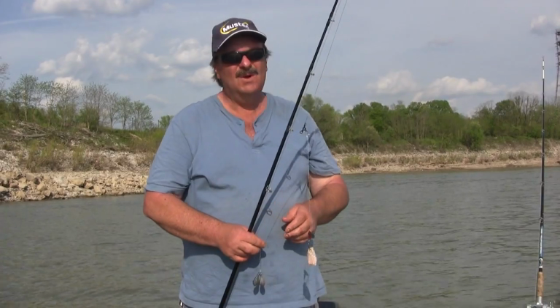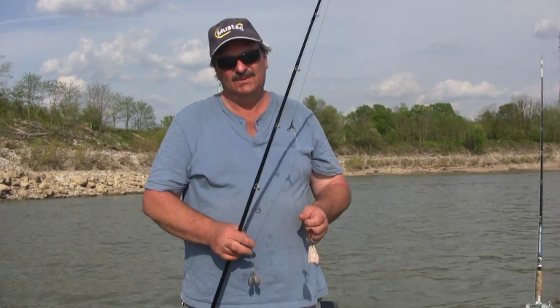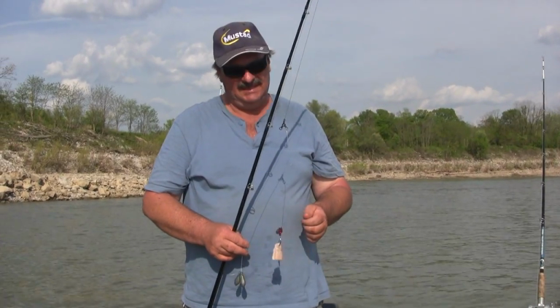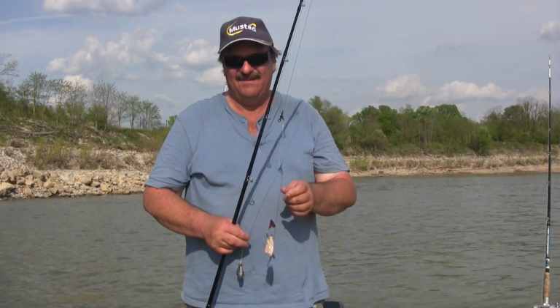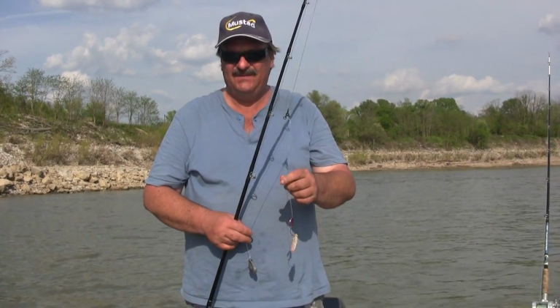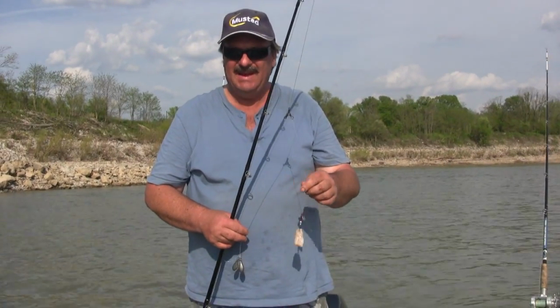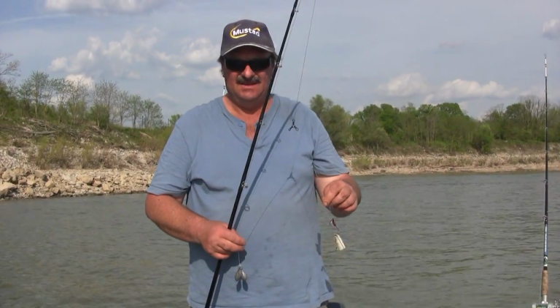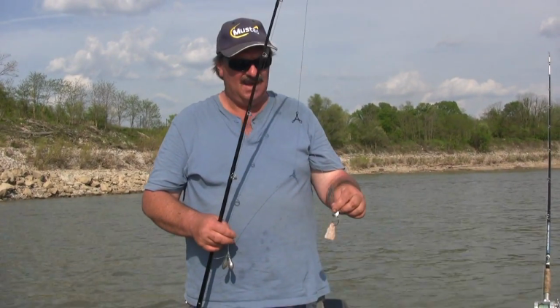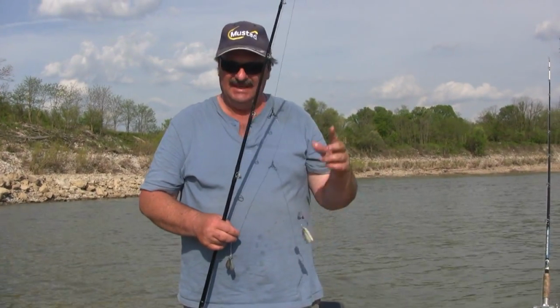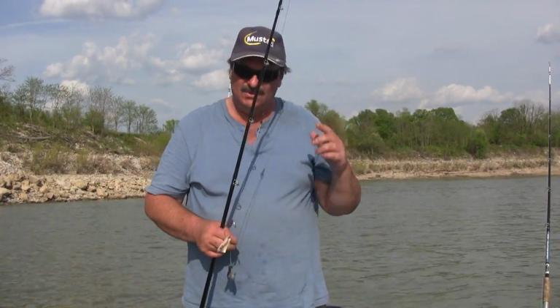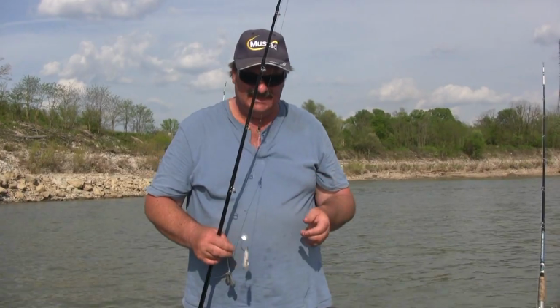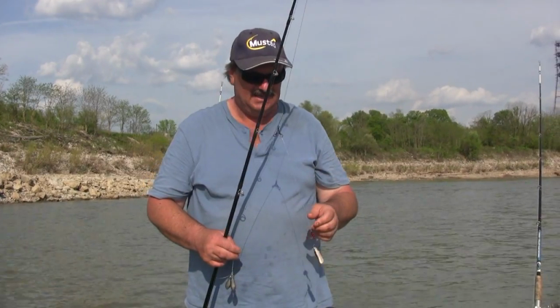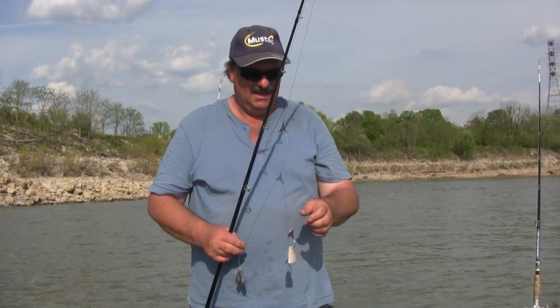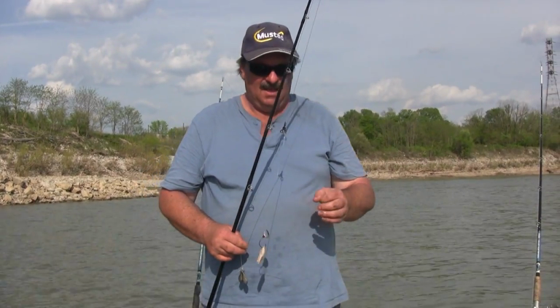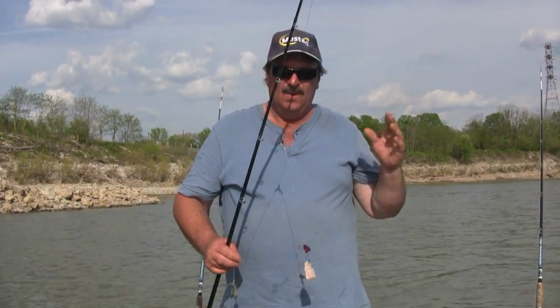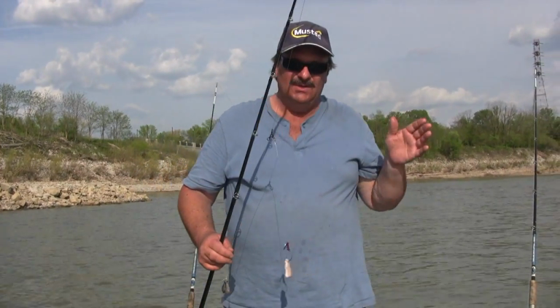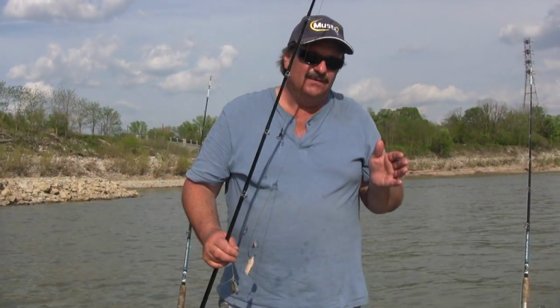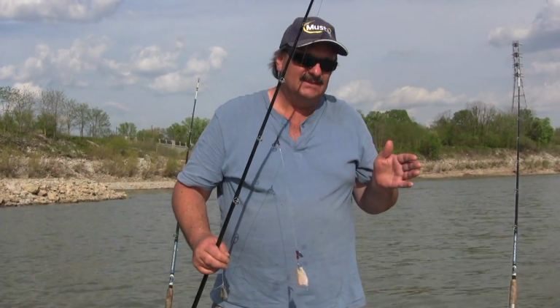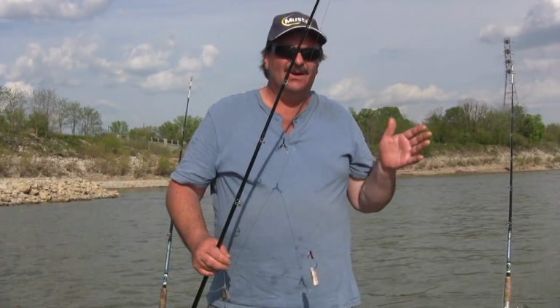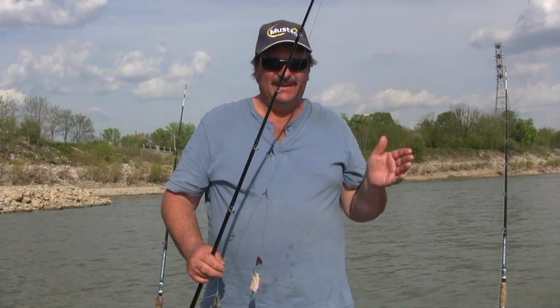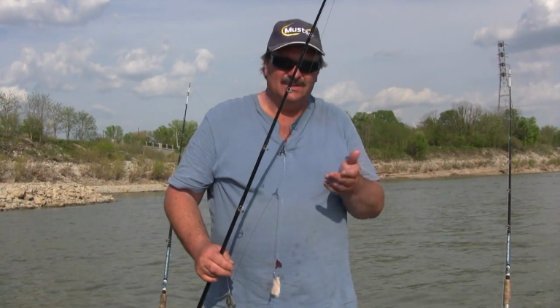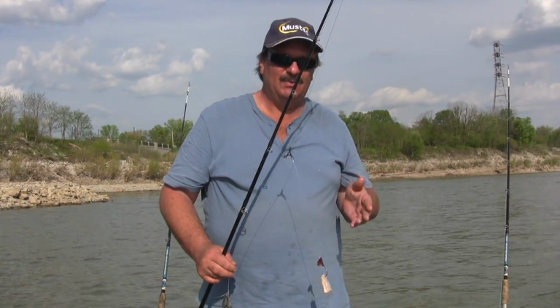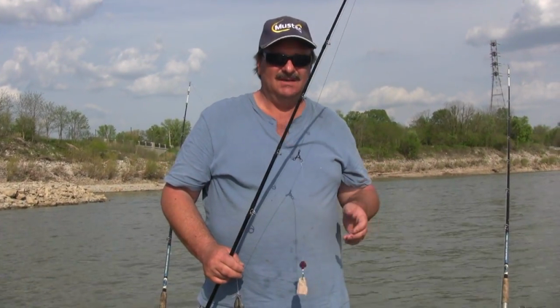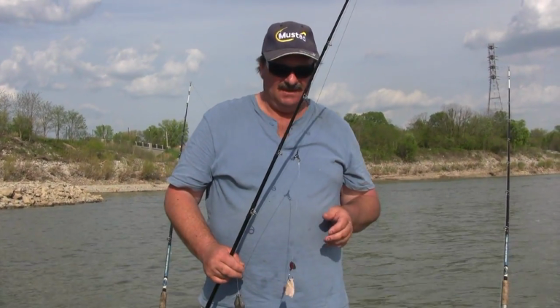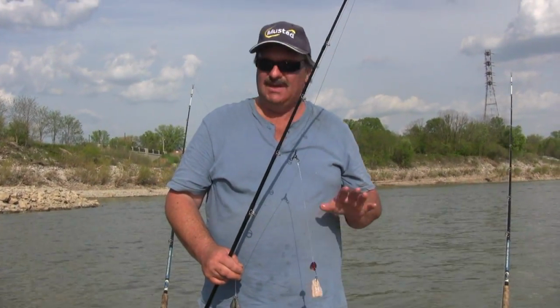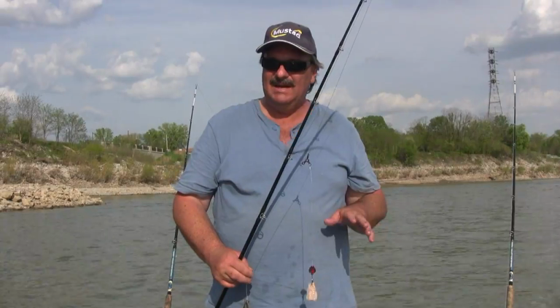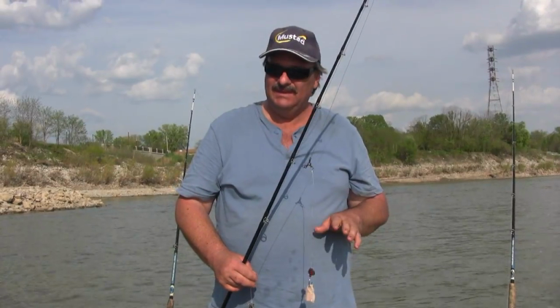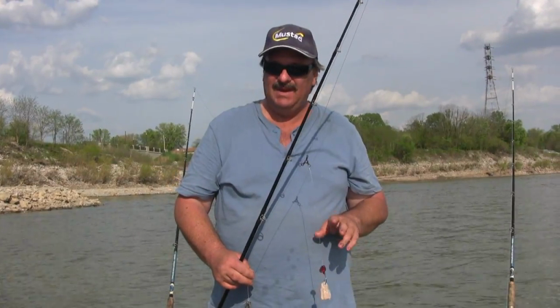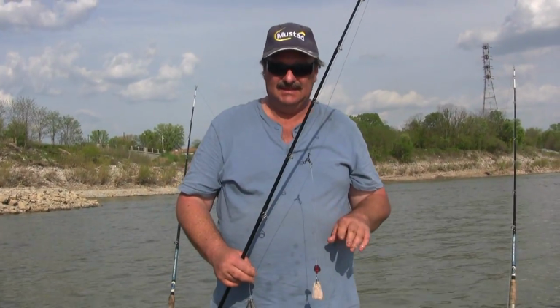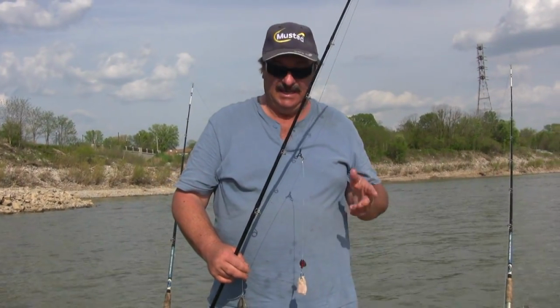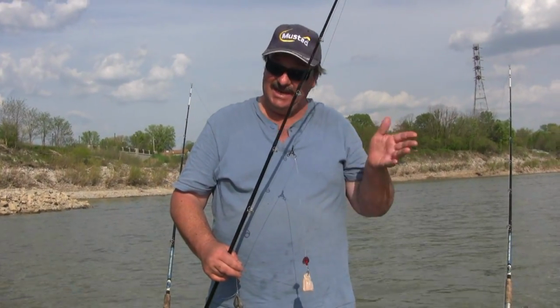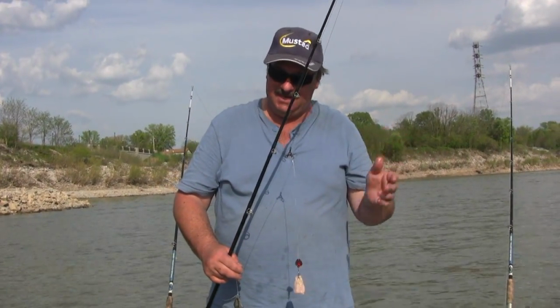Most folks think that catfish feed mainly on the bottom, and they do to an extent. But what do you do when you've fished a carolina rig or a slip rig on the bottom for a couple of hours and don't get any bites? You change up.